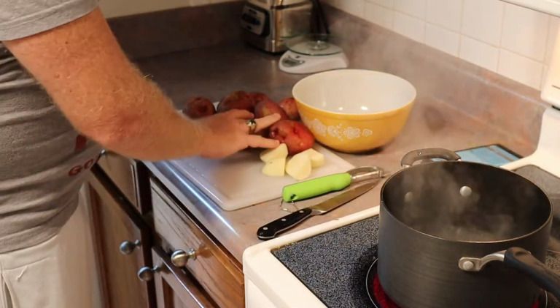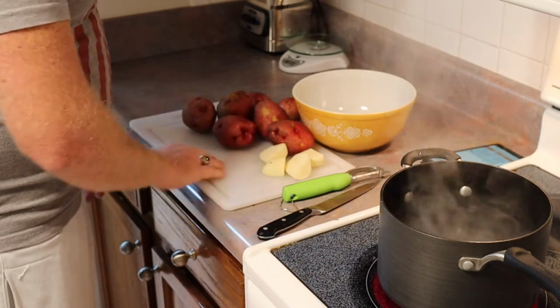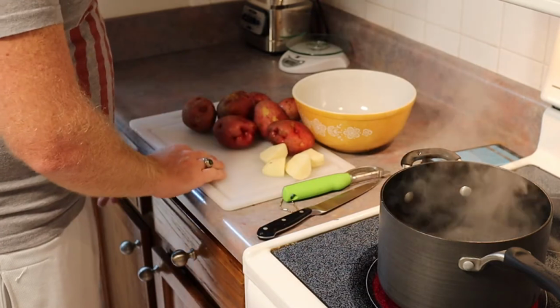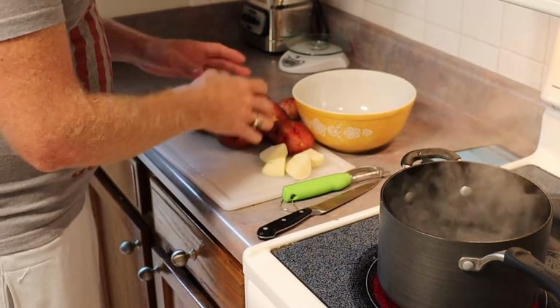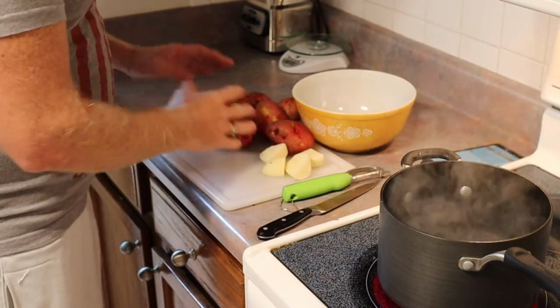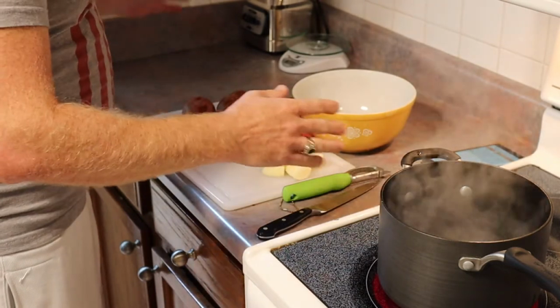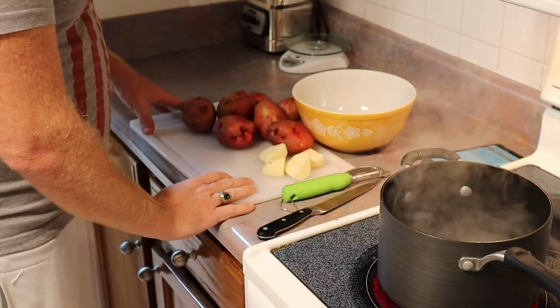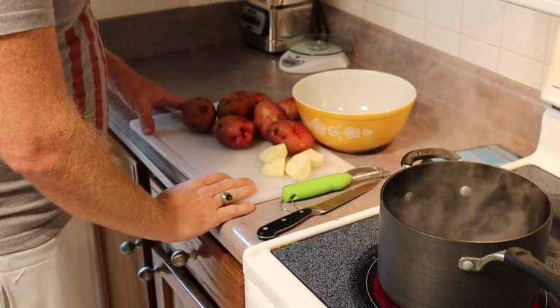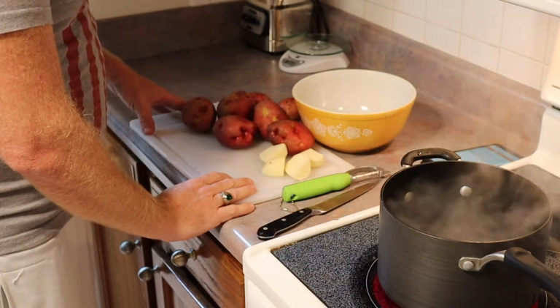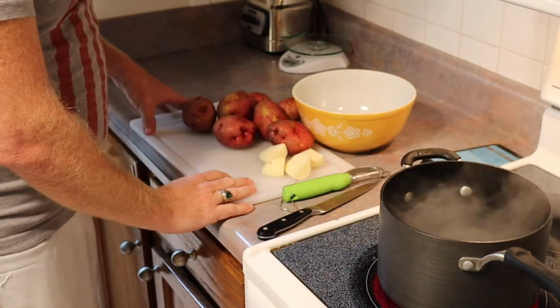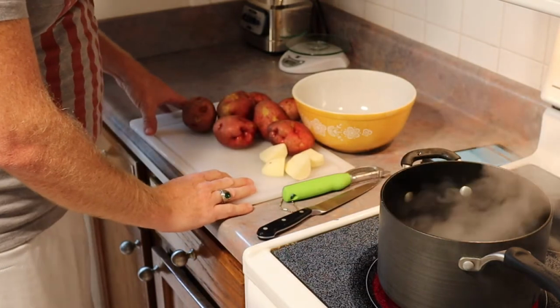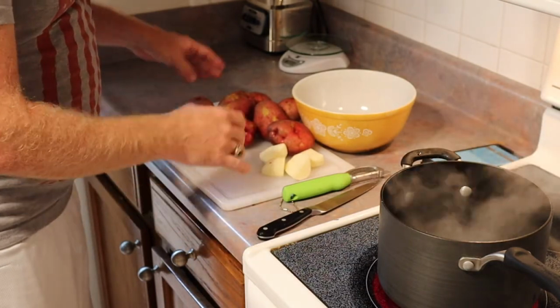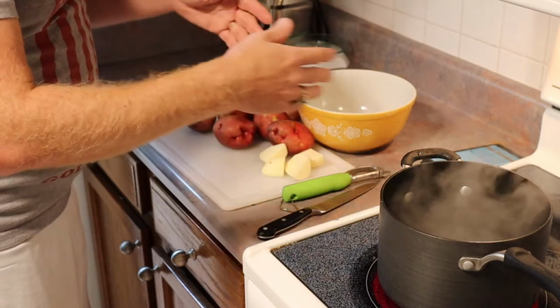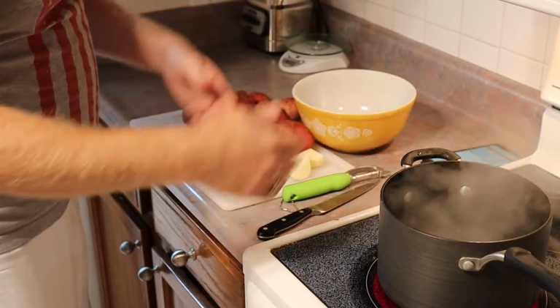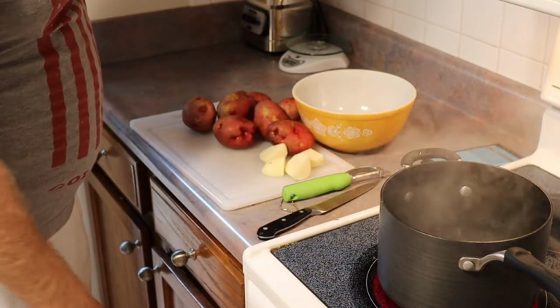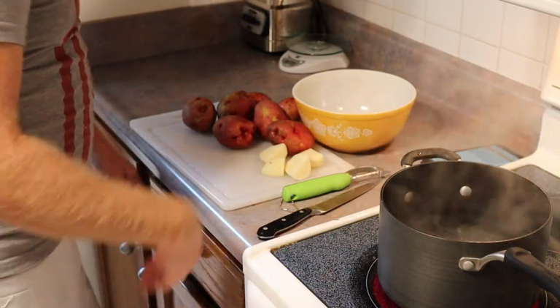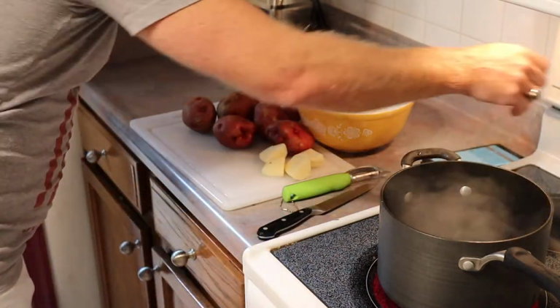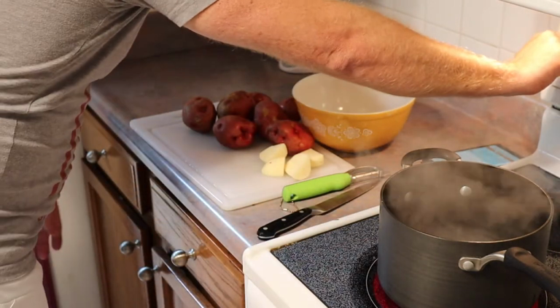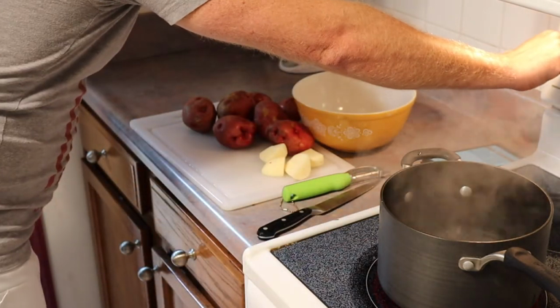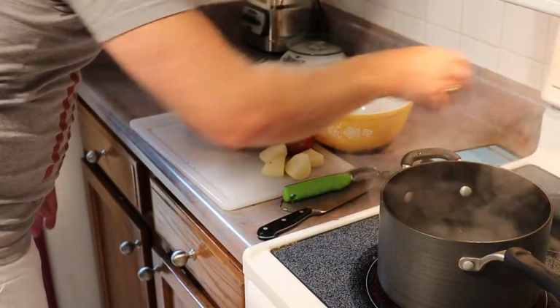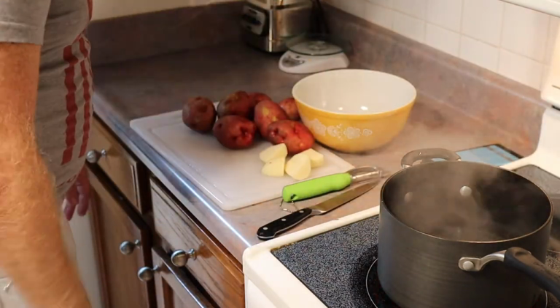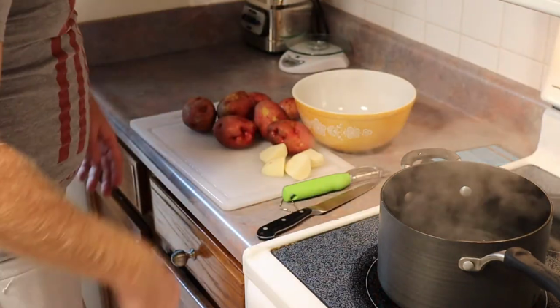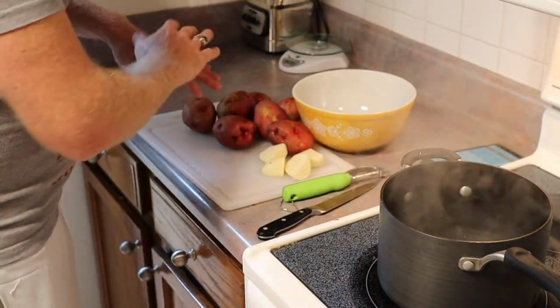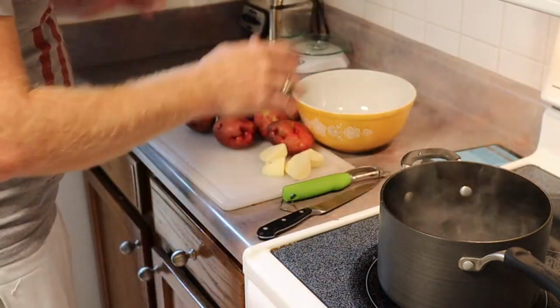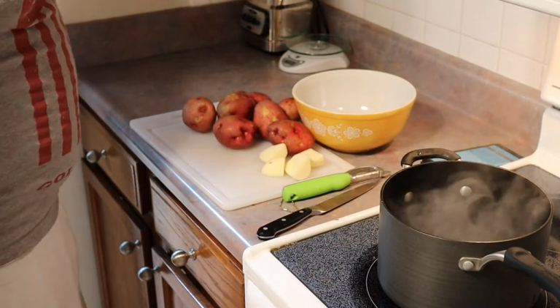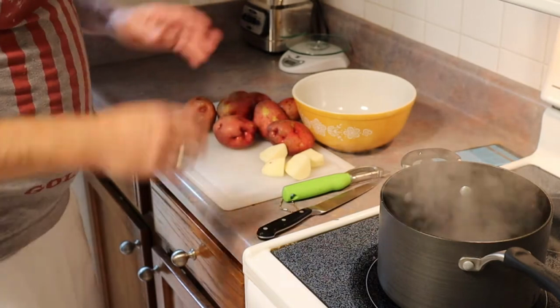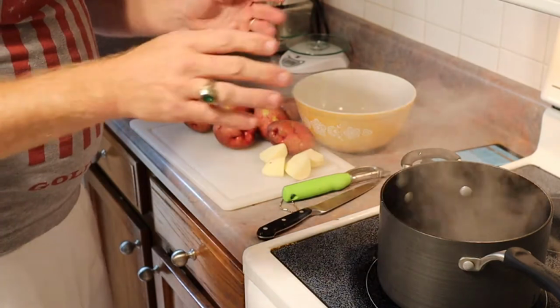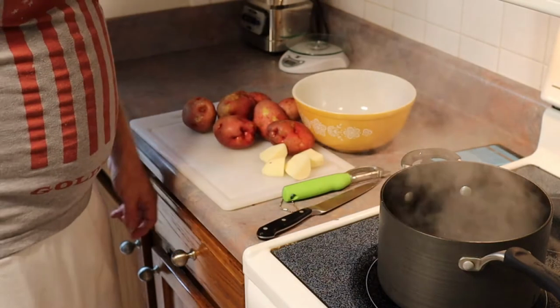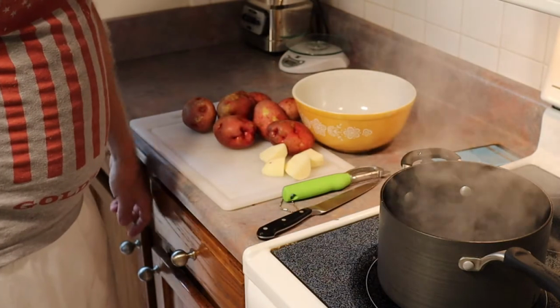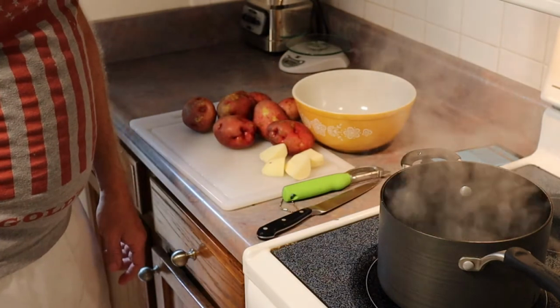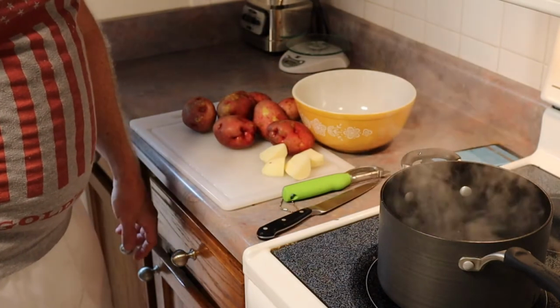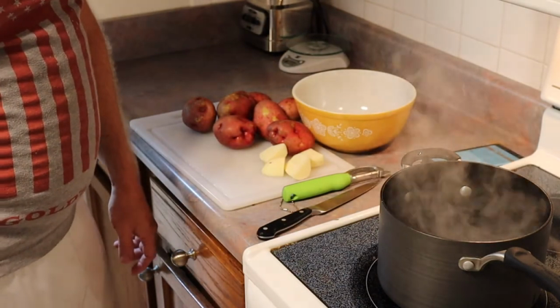Once you get them all skinned and quartered, the next step is to stick them in the hot water, which we have boiling already. I'll just turn it down a little bit, skin these up real quick, and then we'll drop them in and see what happens next.